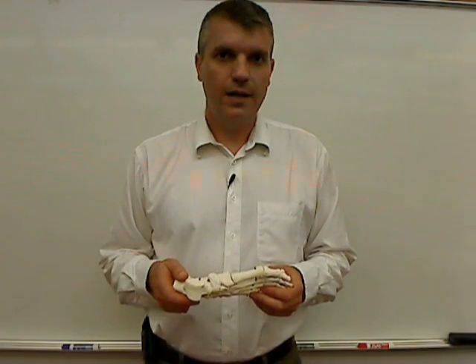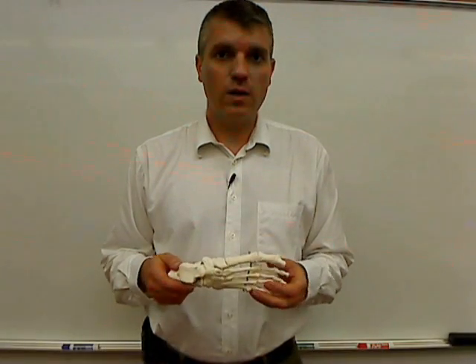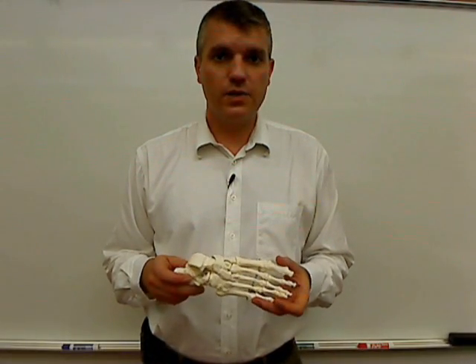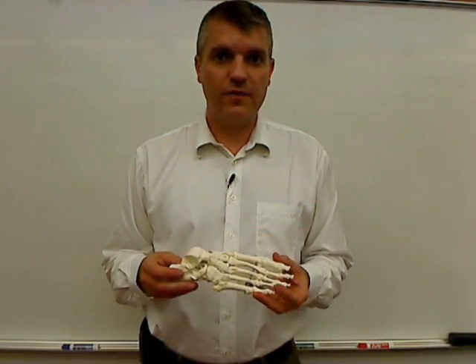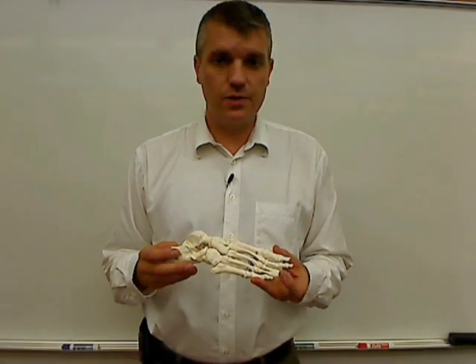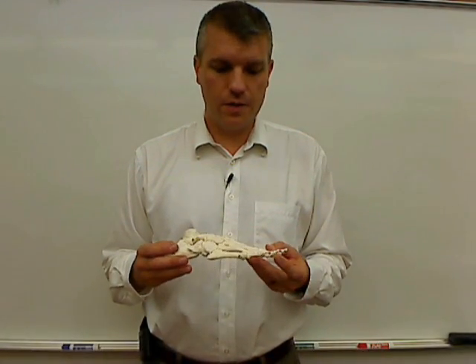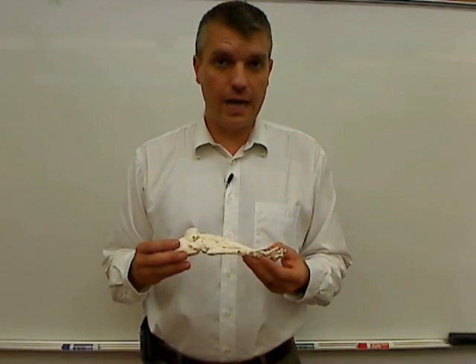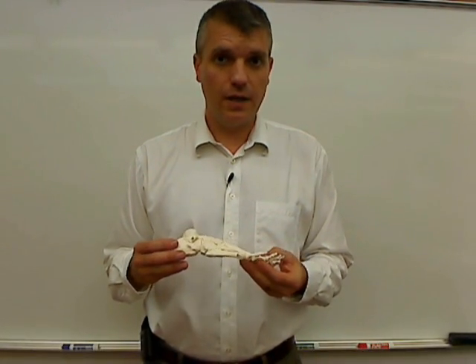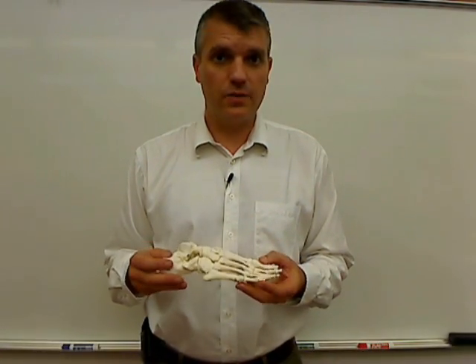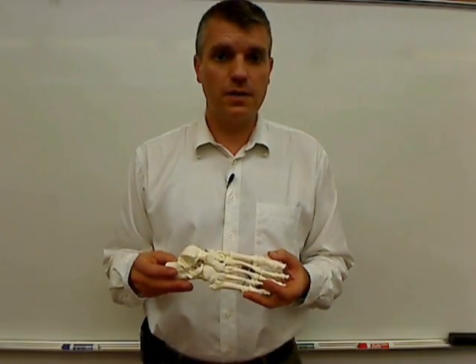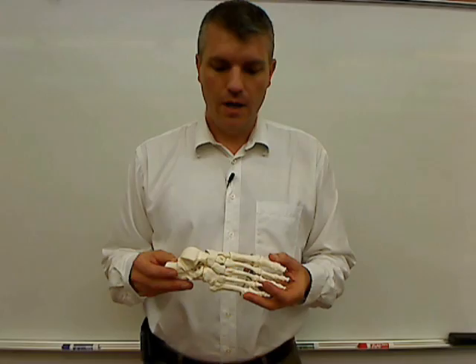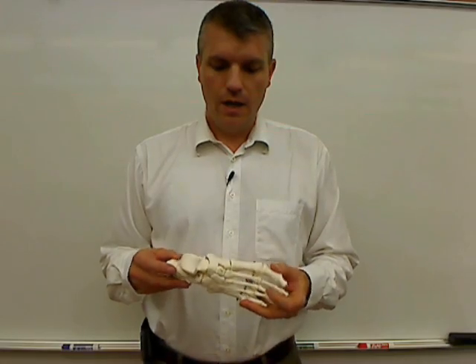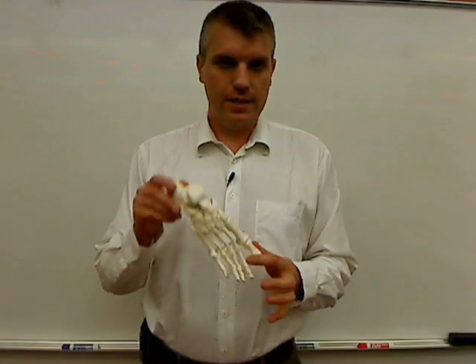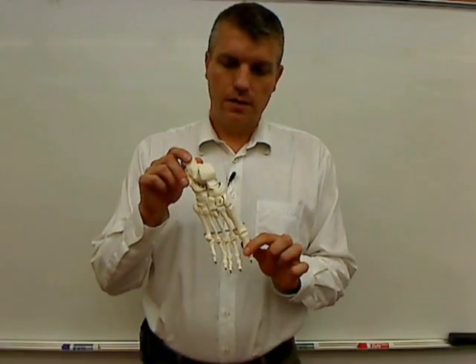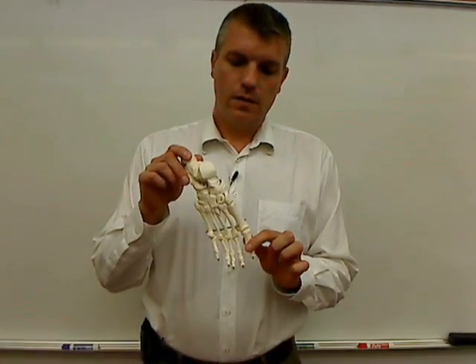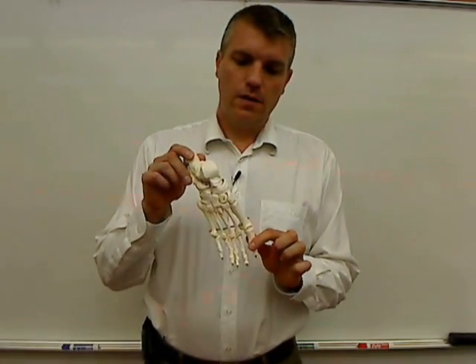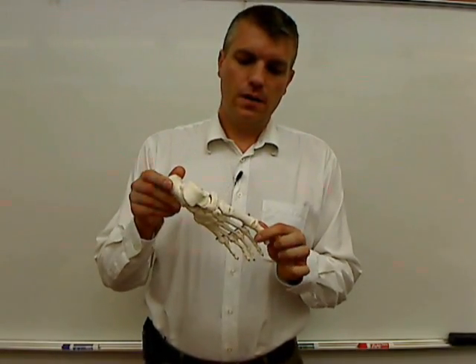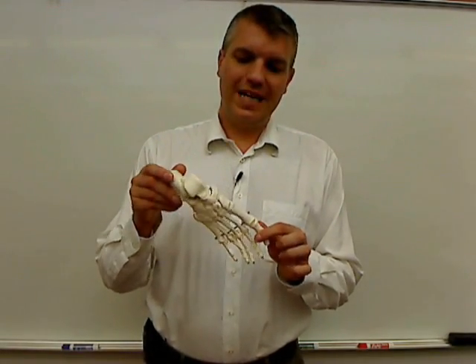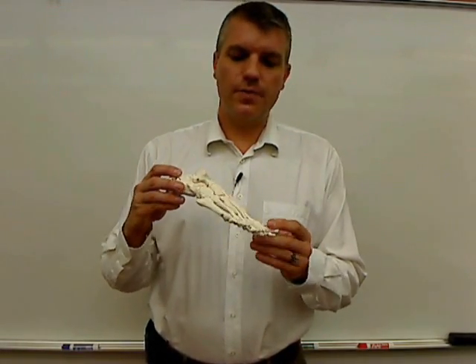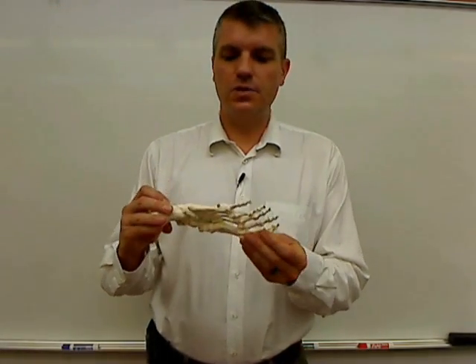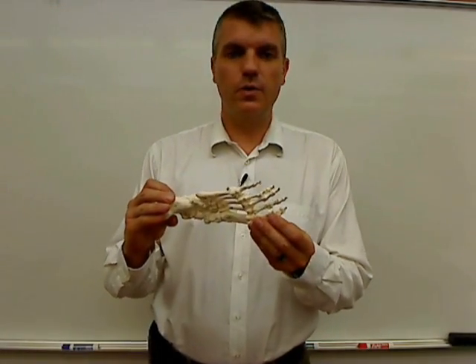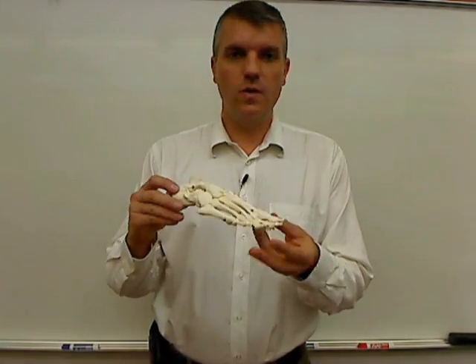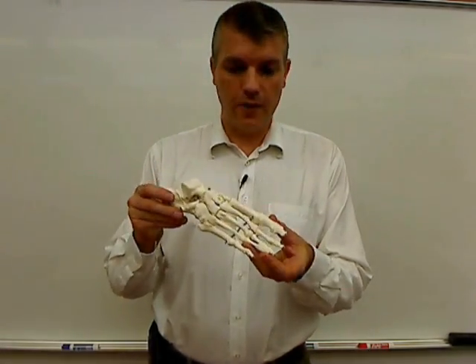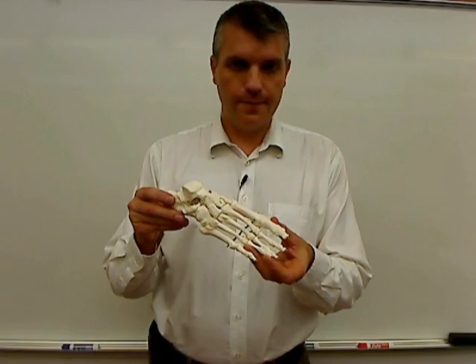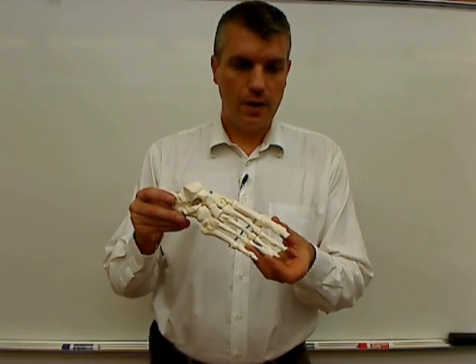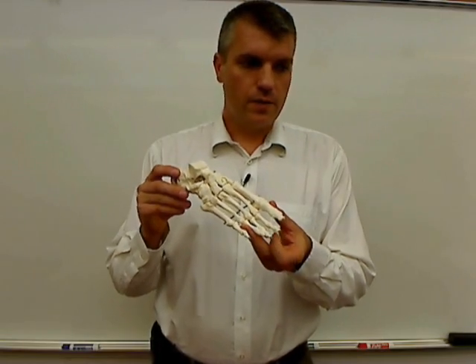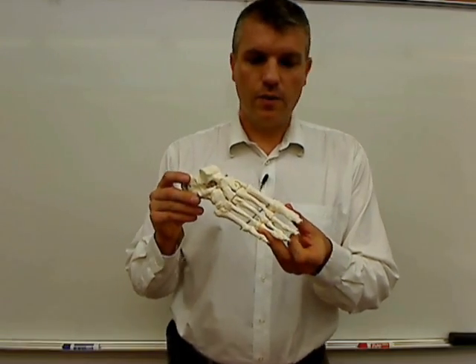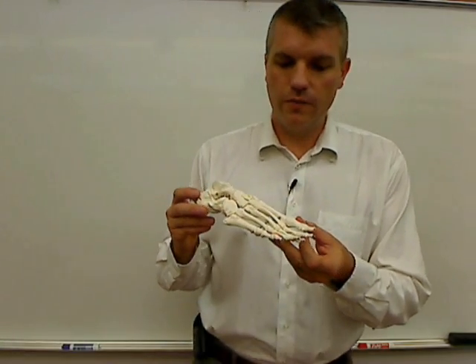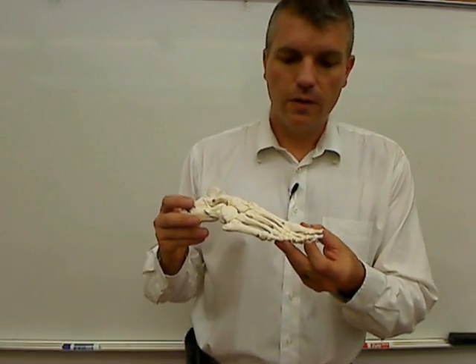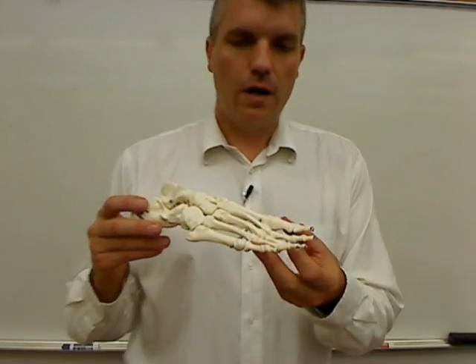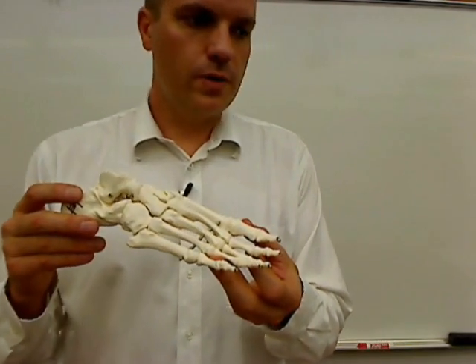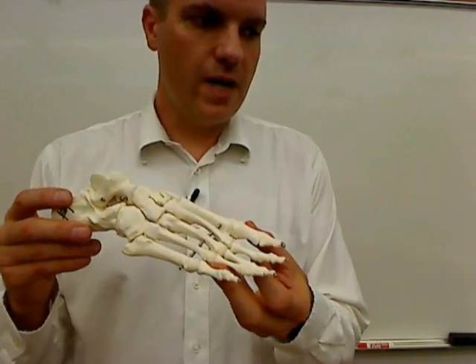Hi, and welcome once again to Anatomy and Physiology at Glen Oaks Community College. I'm Dr. Ren Hartung. This is a plastic representation of the bones of the human foot, so I thought we would go over the bones of the feet.